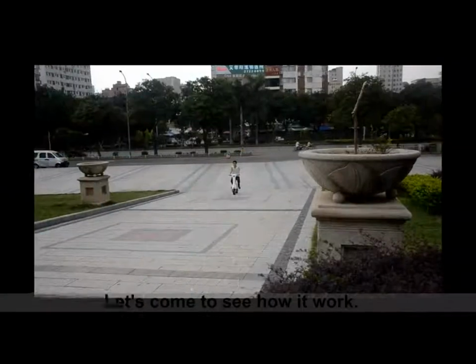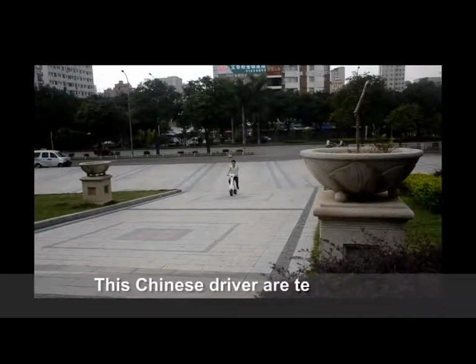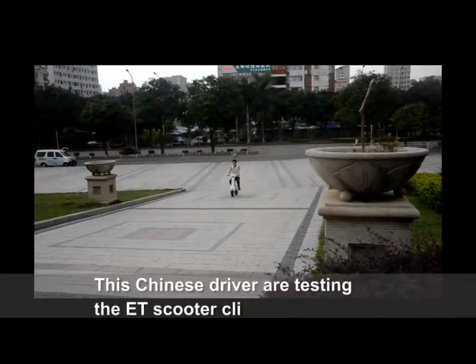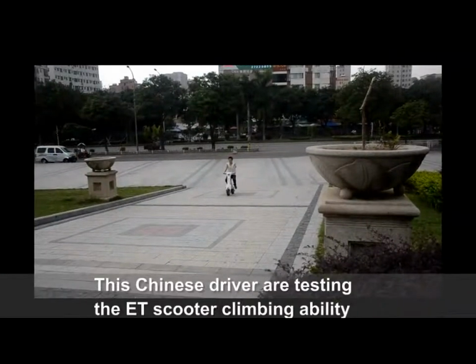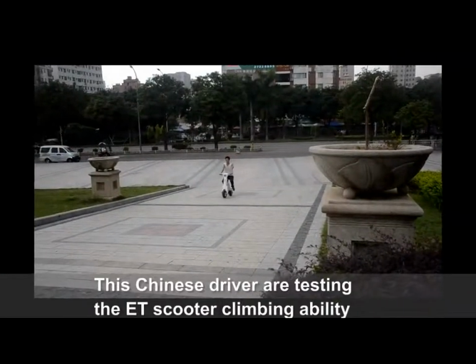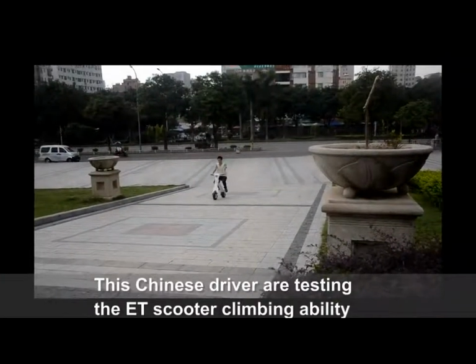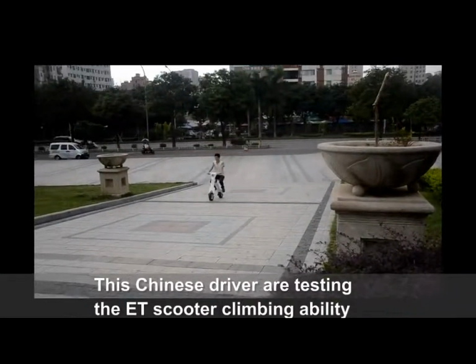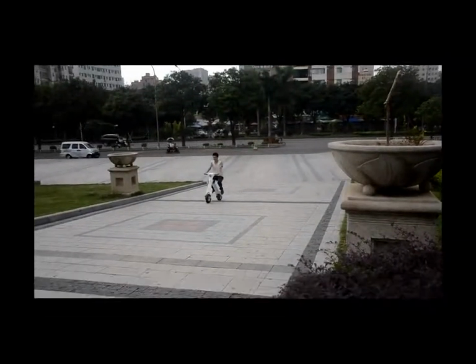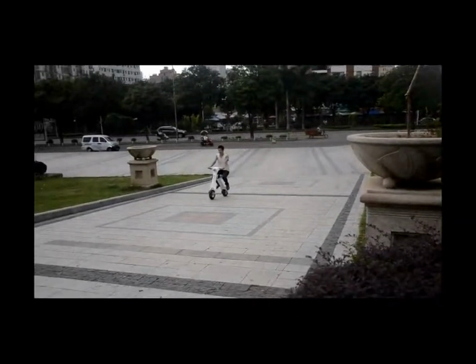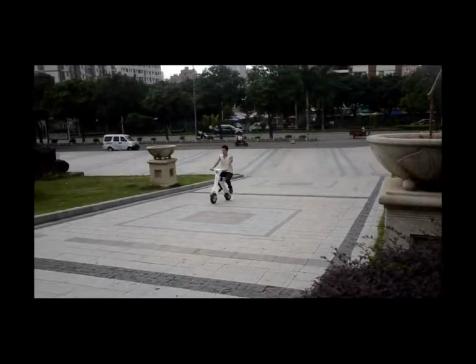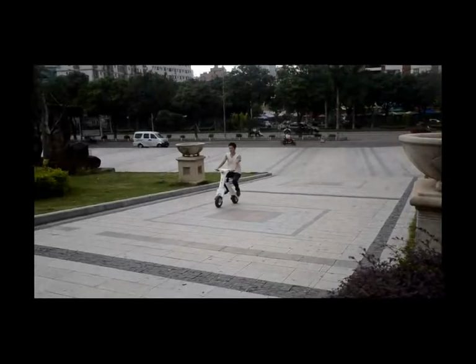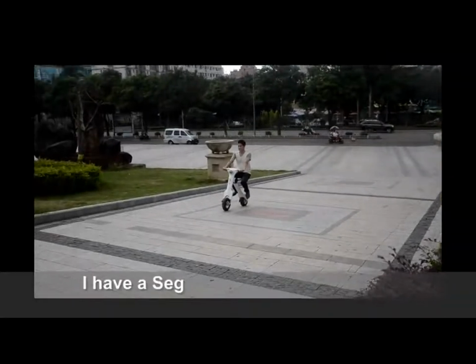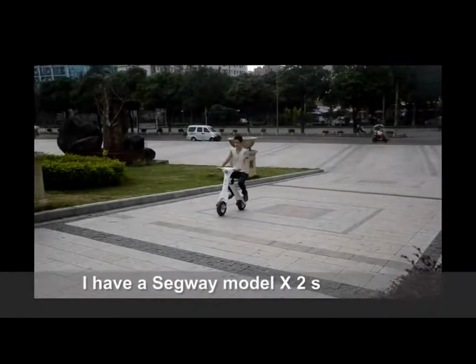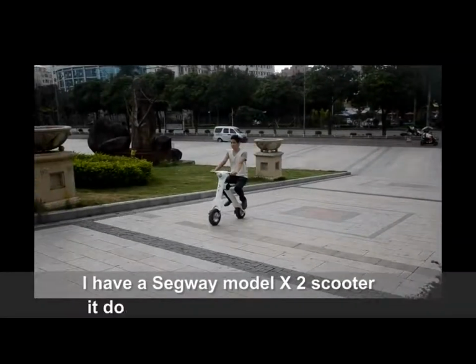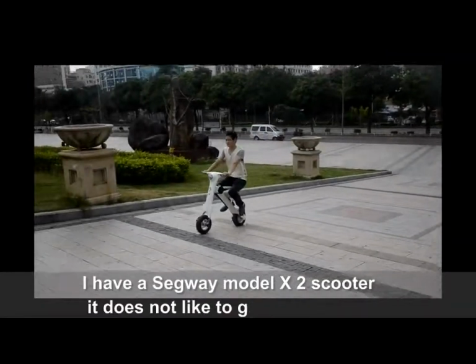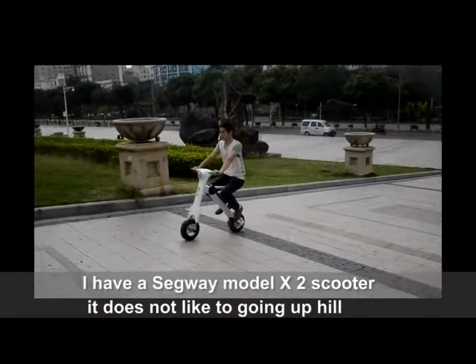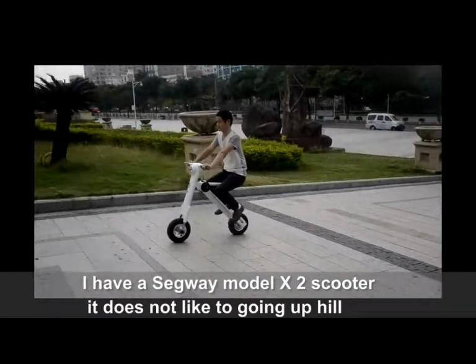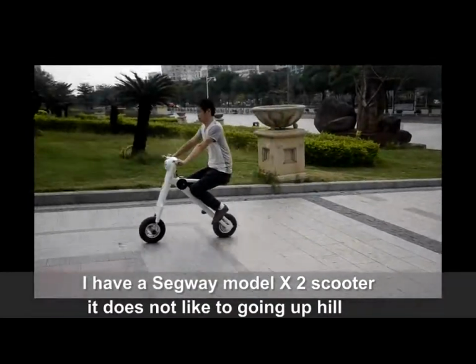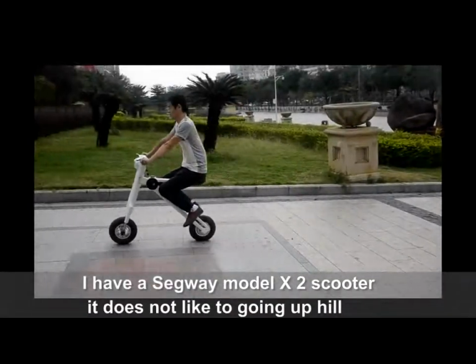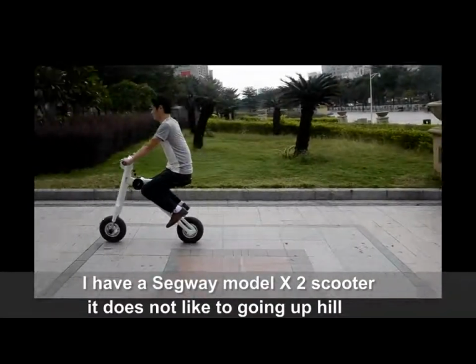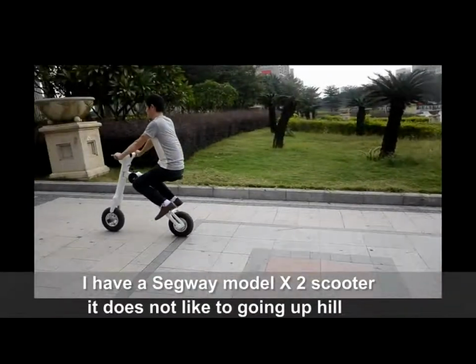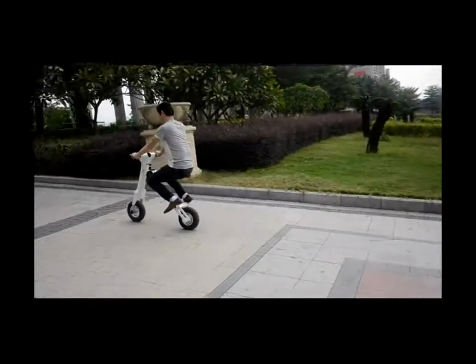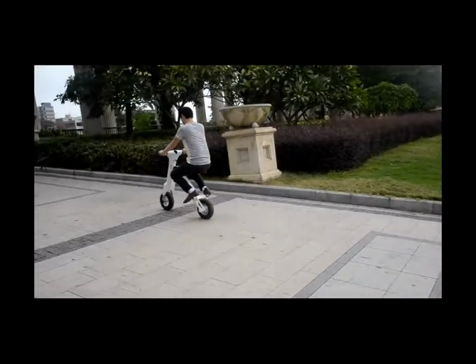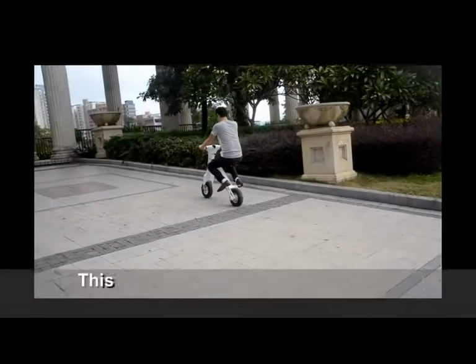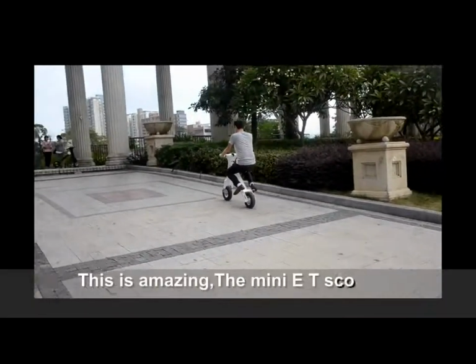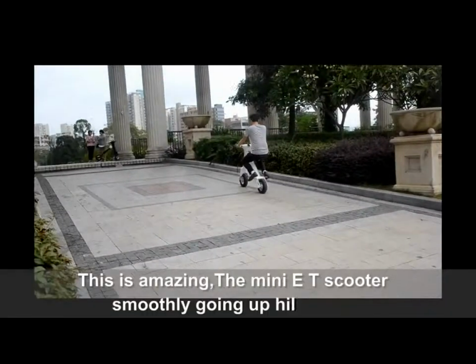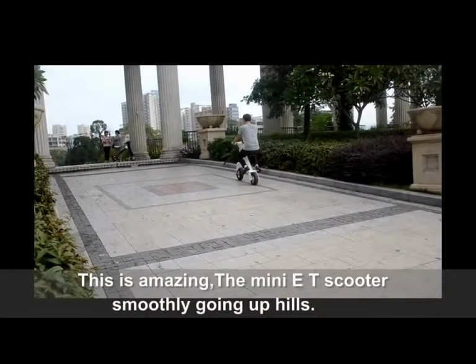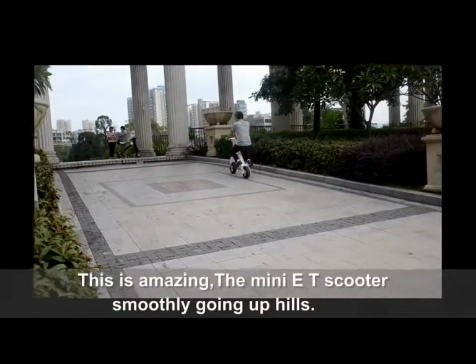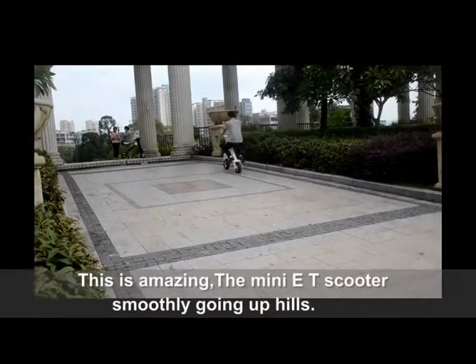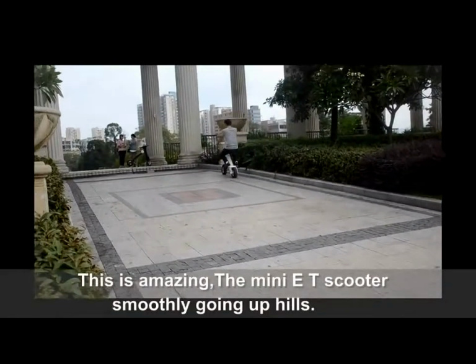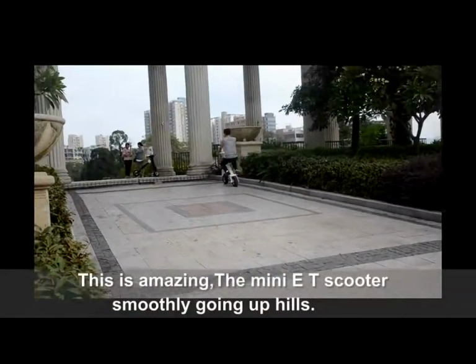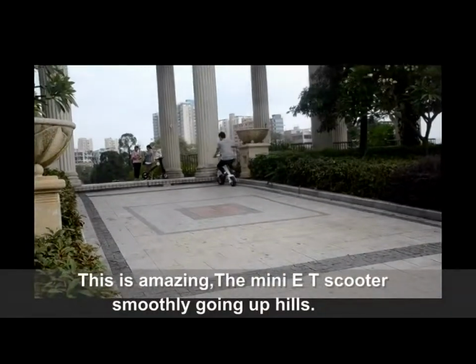This Chinese driver is testing the E.T. Scooter's climbing ability. I have a Segway Model X2 scooter — it does not like going uphill. This is amazing: the Mini E.T. Scooter smoothly goes up hills.